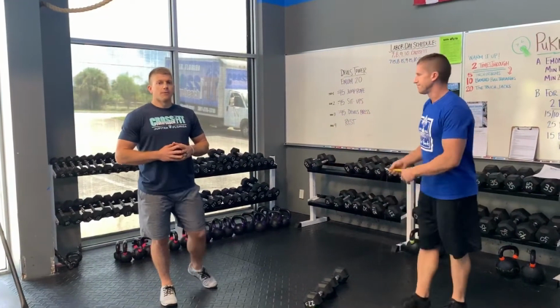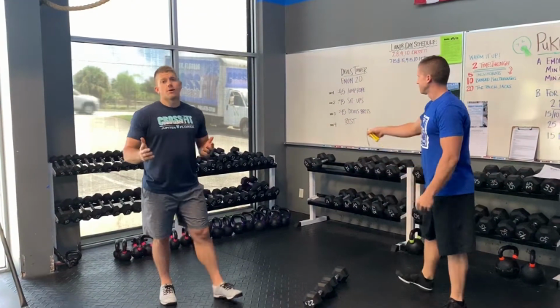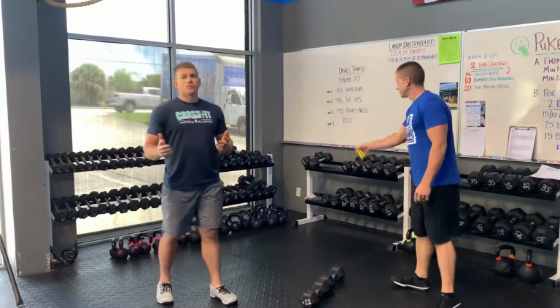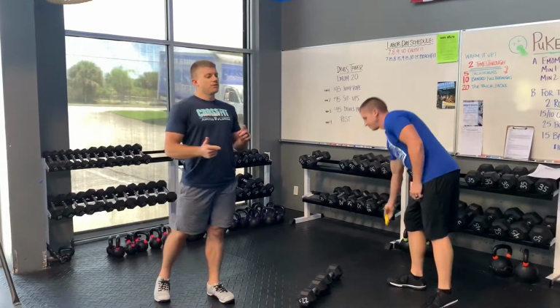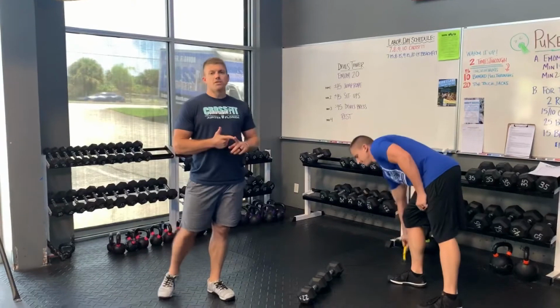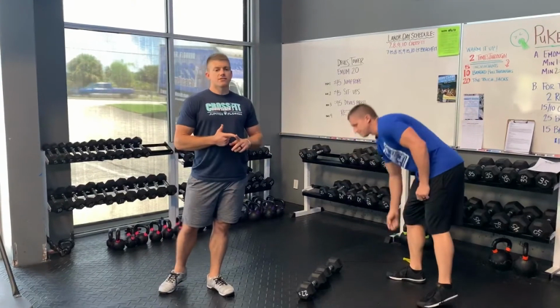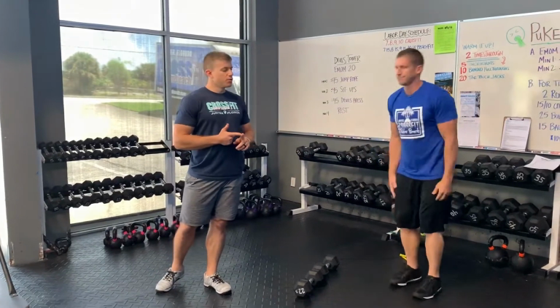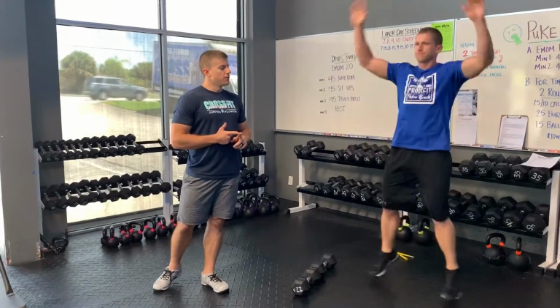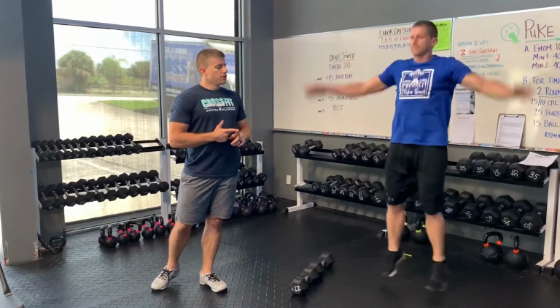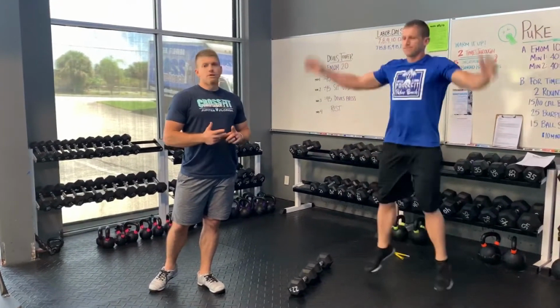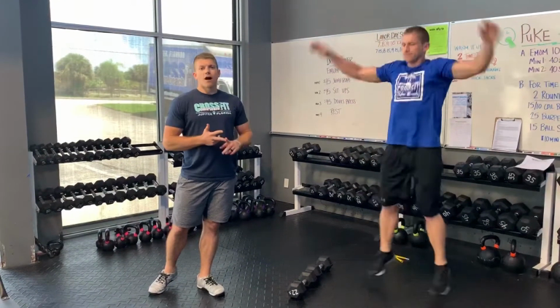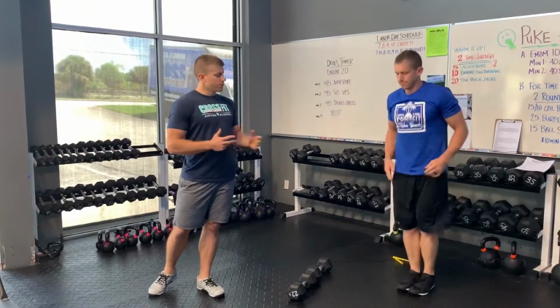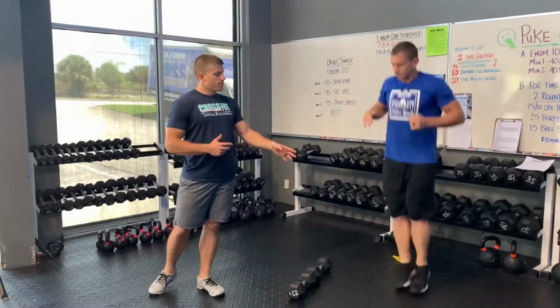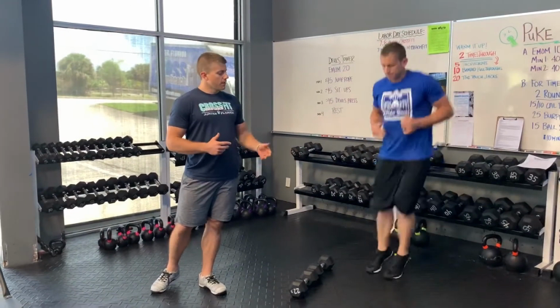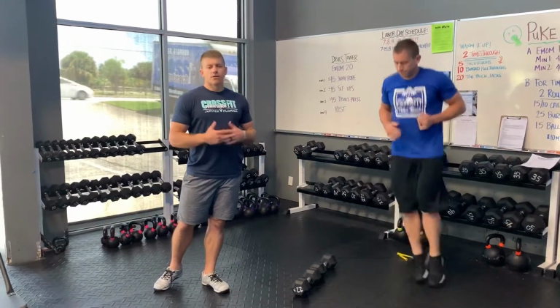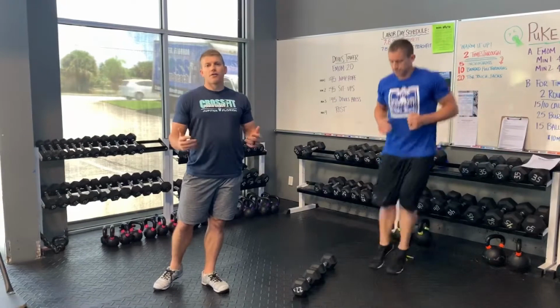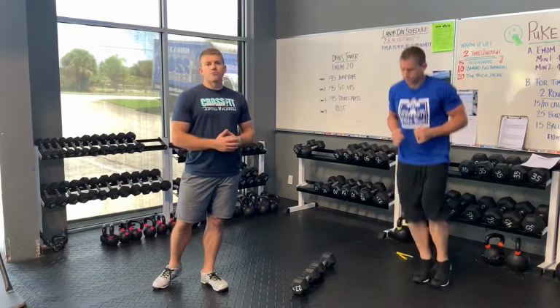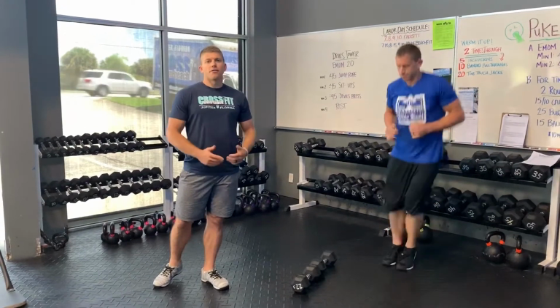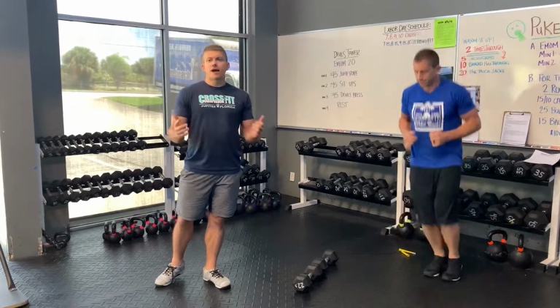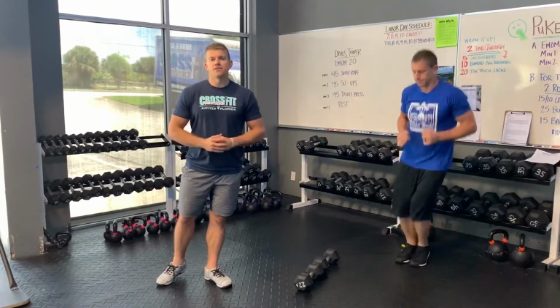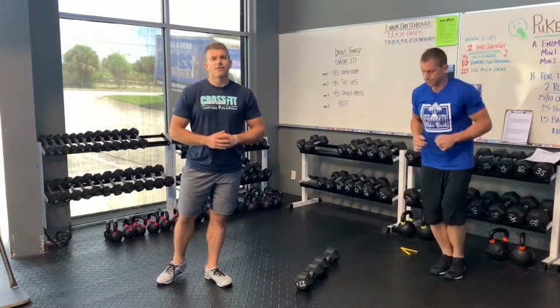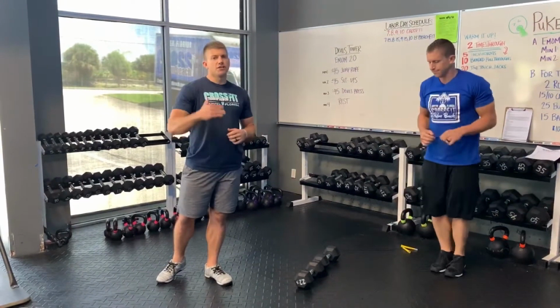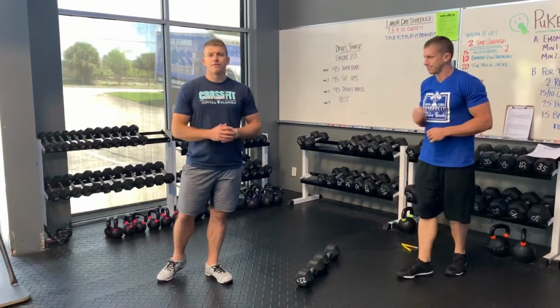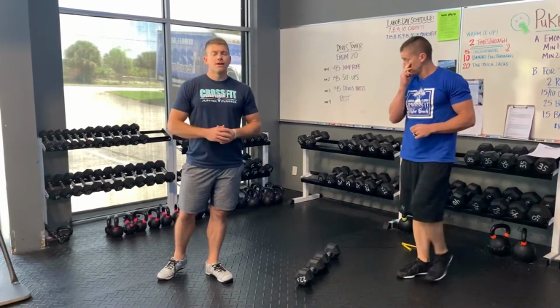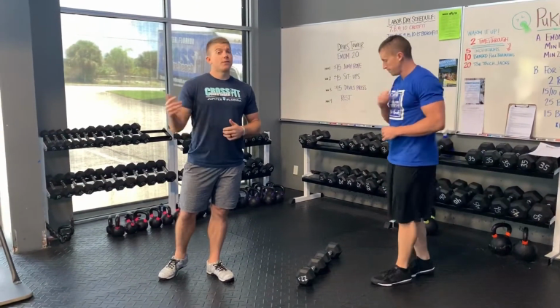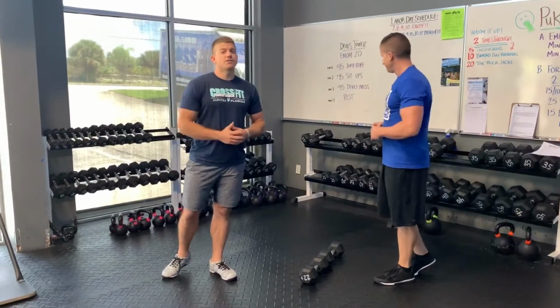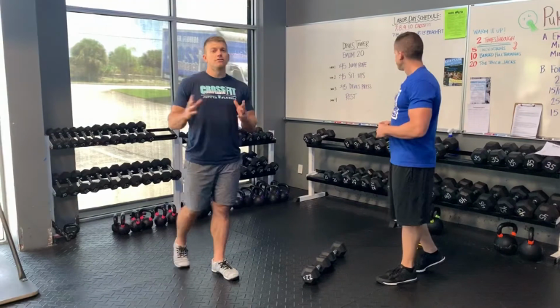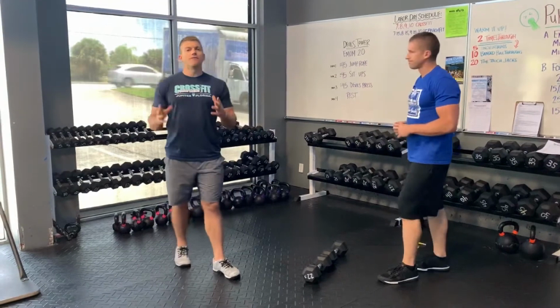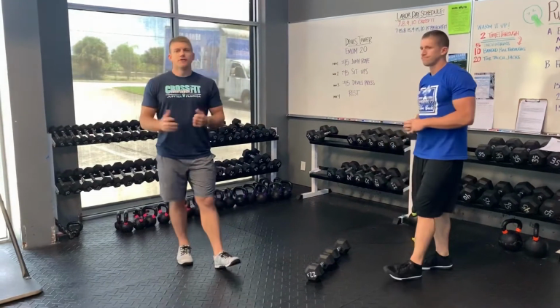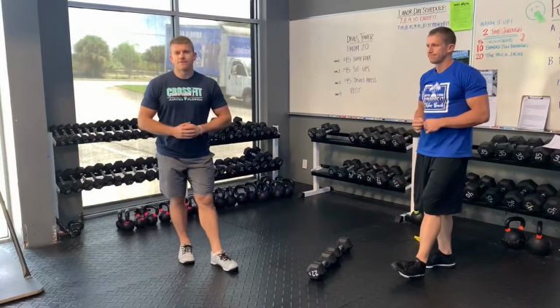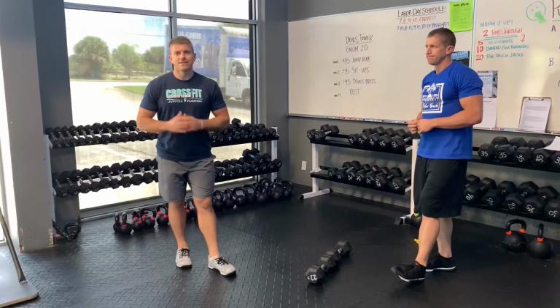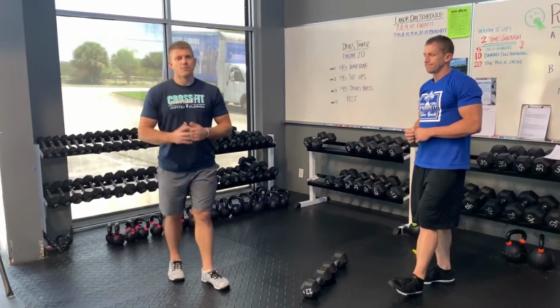If you guys don't have a jump rope, you can do jumping jacks, or you could do lateral hops where you just pick a line on the ground — draw a line or have an imaginary line and jump back and forth. We want you guys to try to use that full 45 seconds and stay moving.